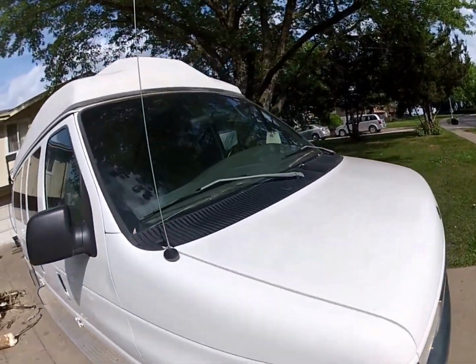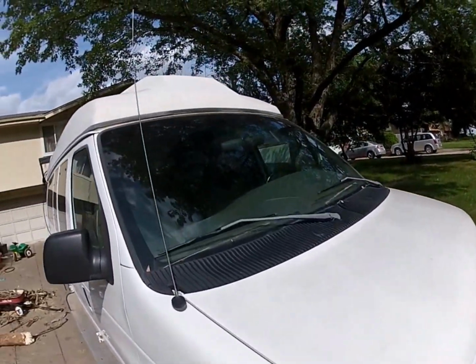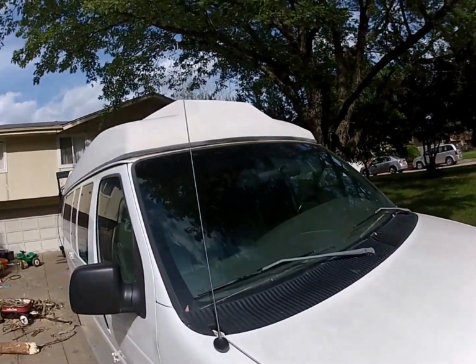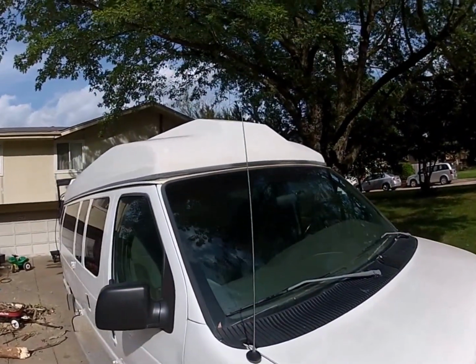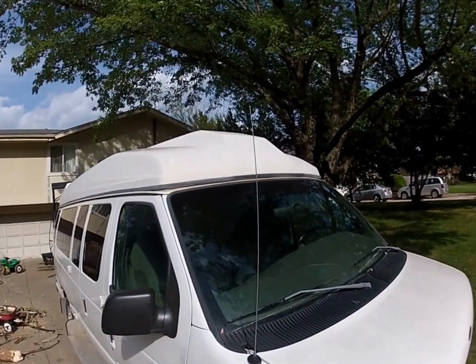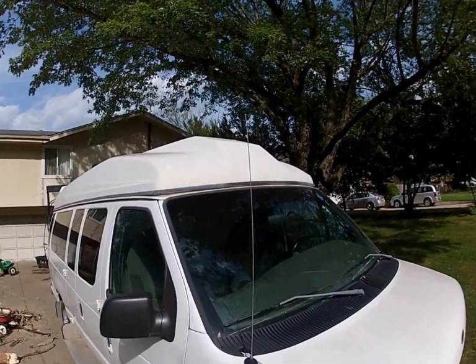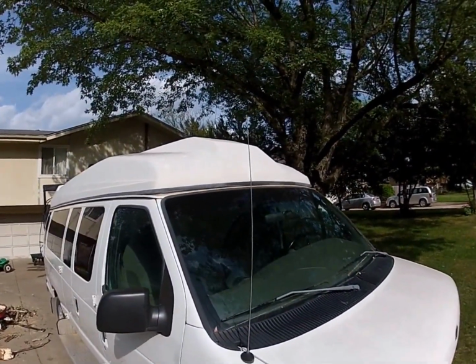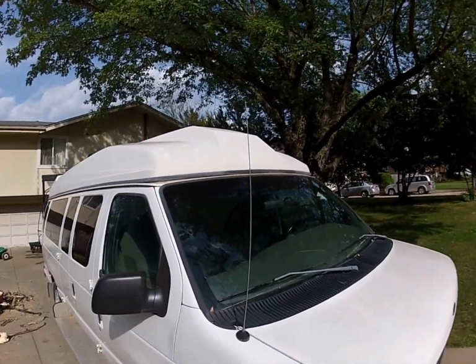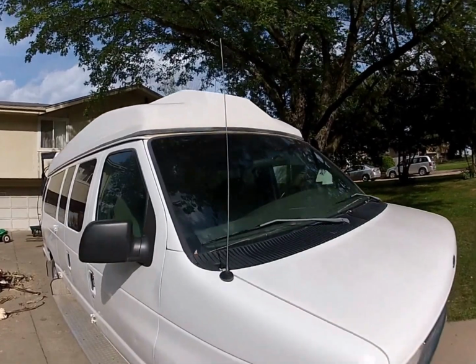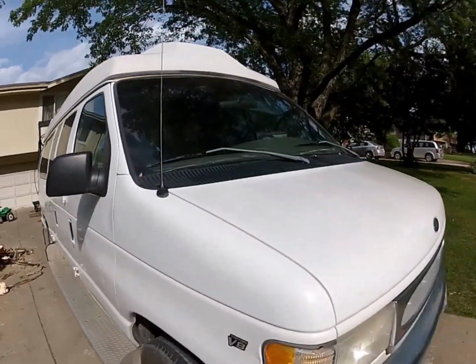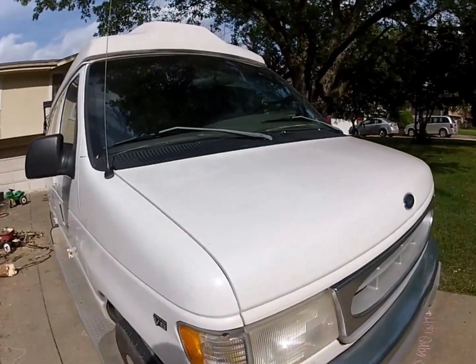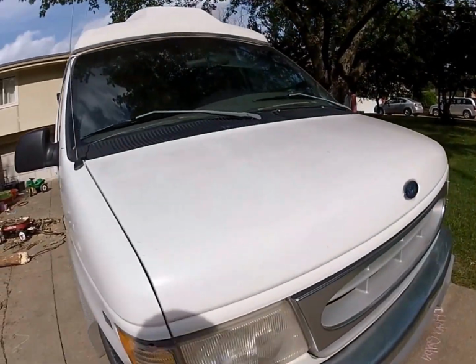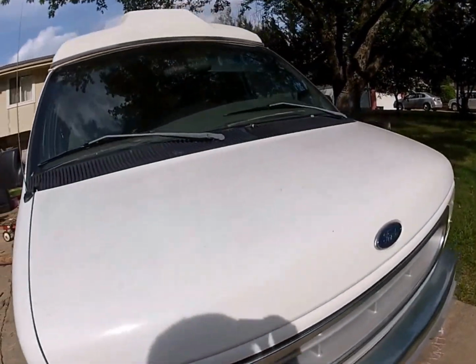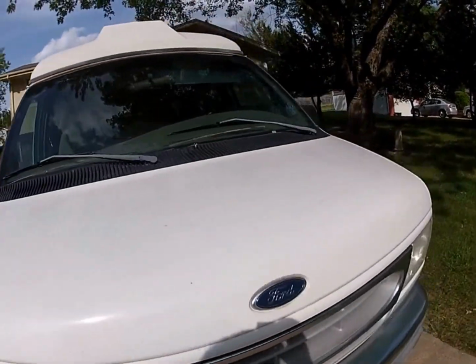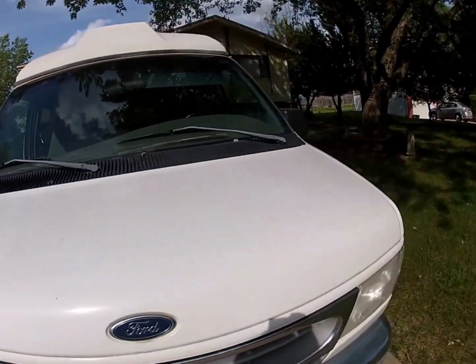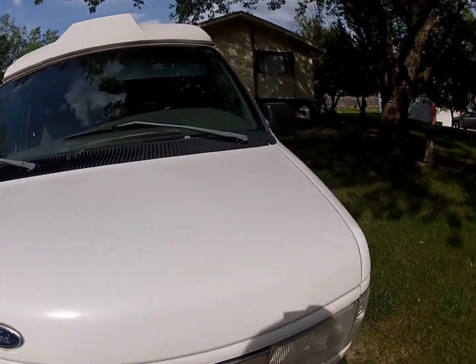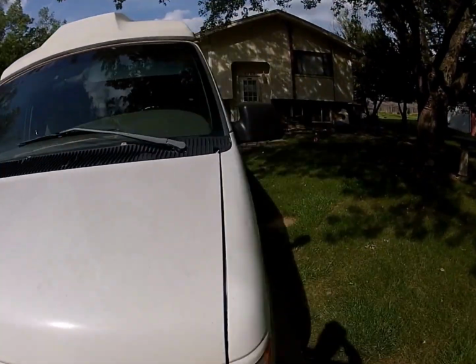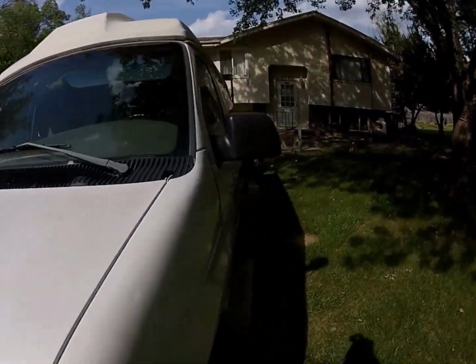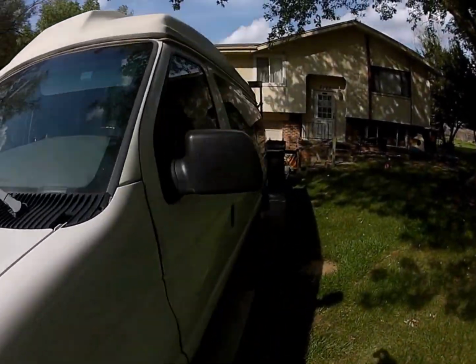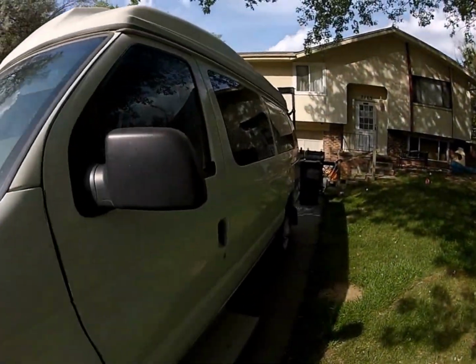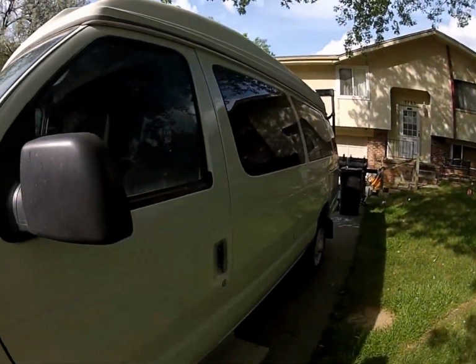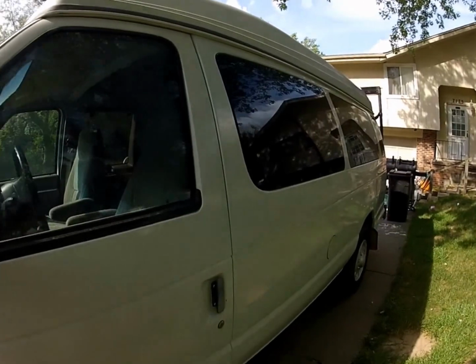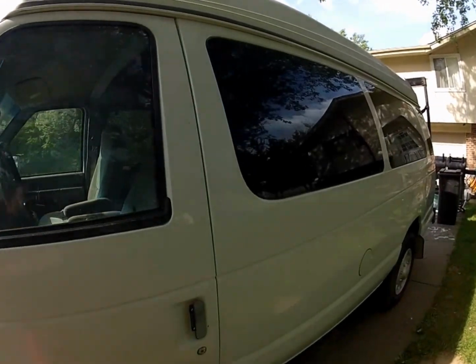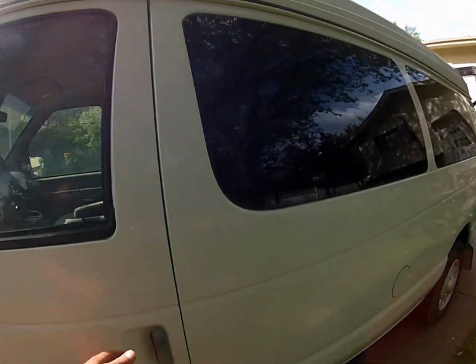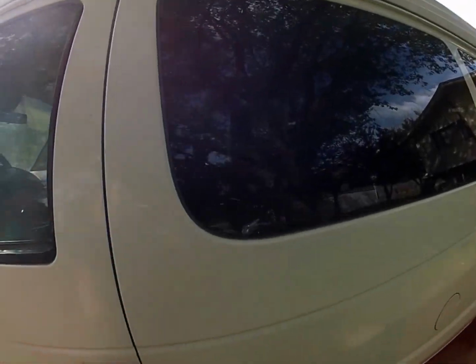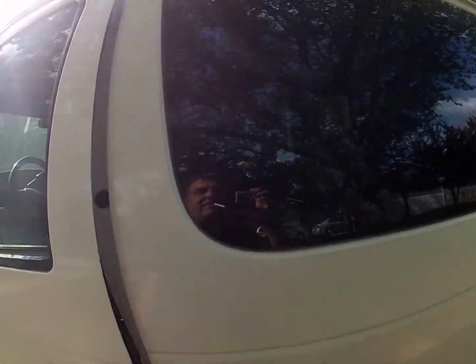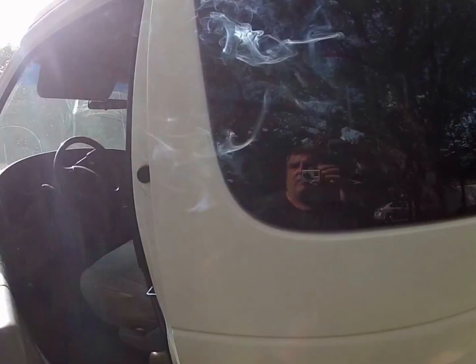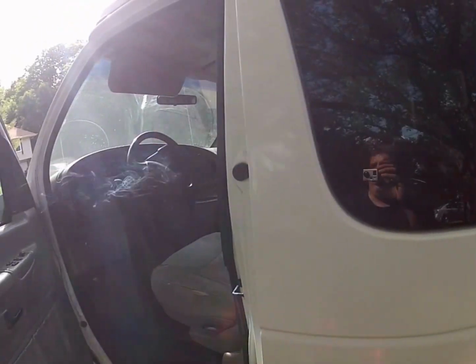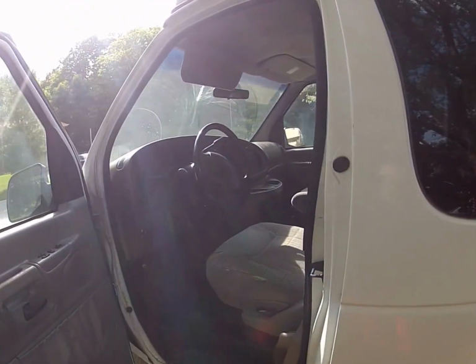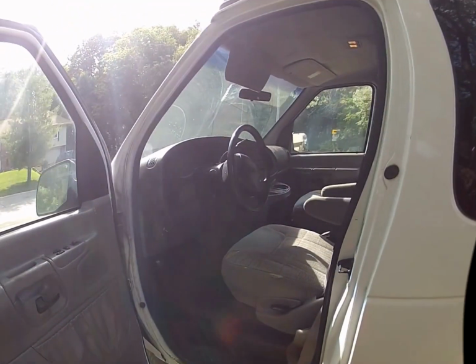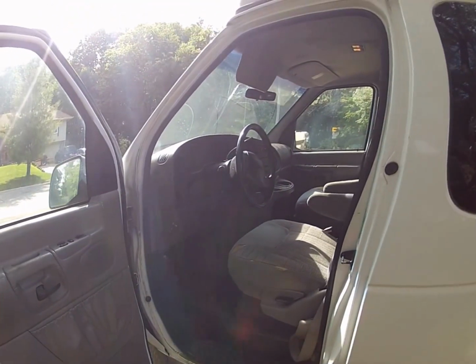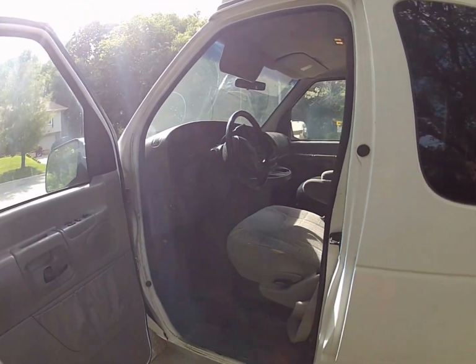It has the high top. I haven't exactly measured it. I'm 5'8" and I cannot quite stand up in it straight, so it's probably somewhere around 5'4" or something like that.